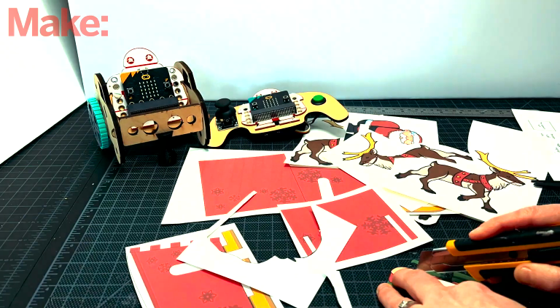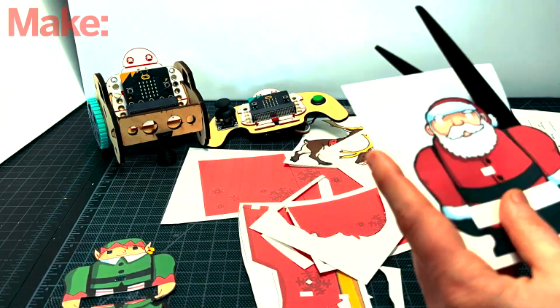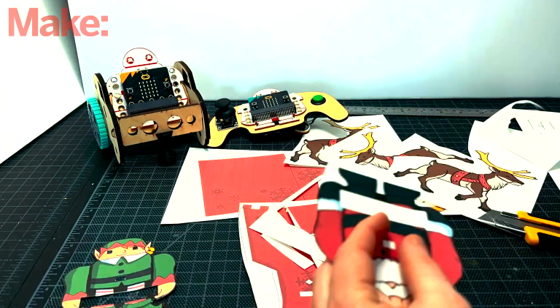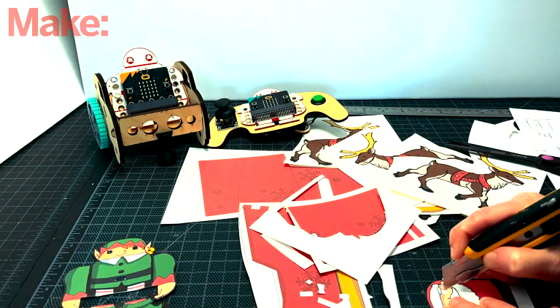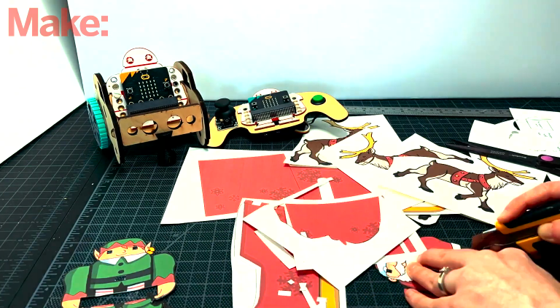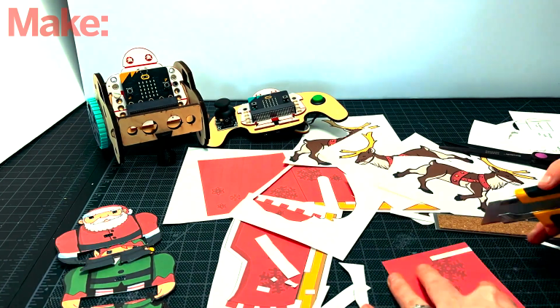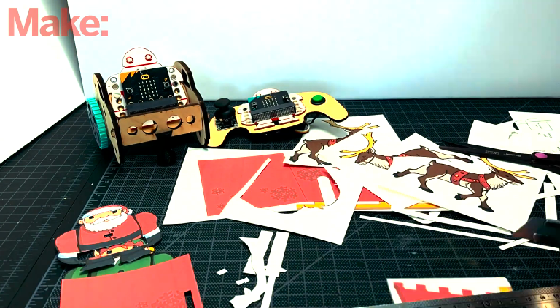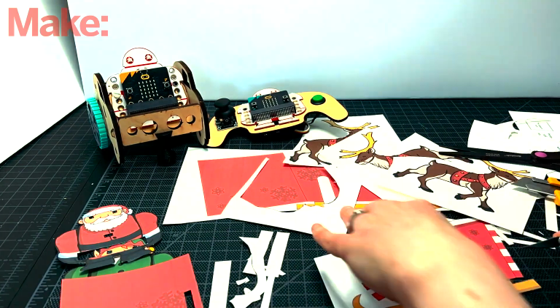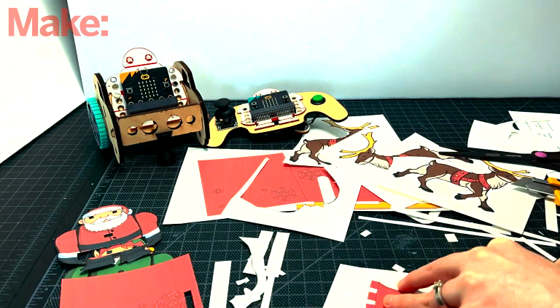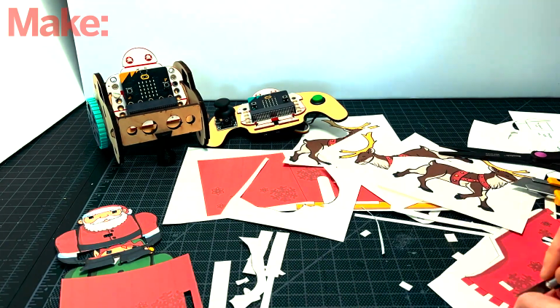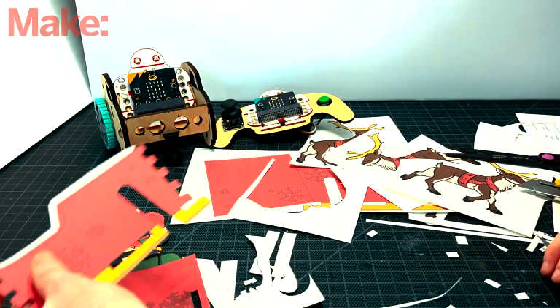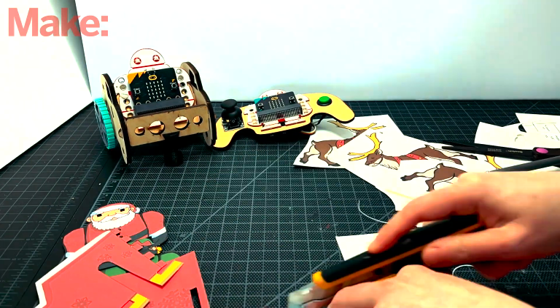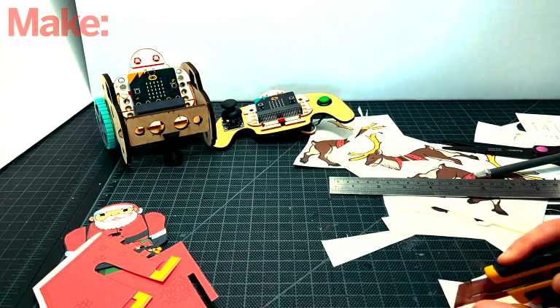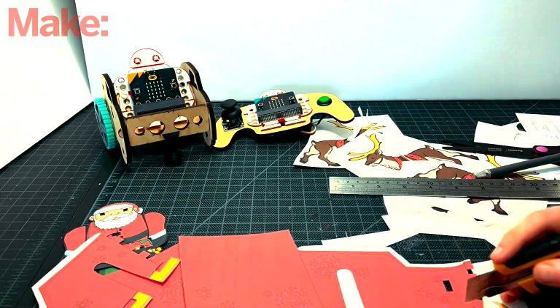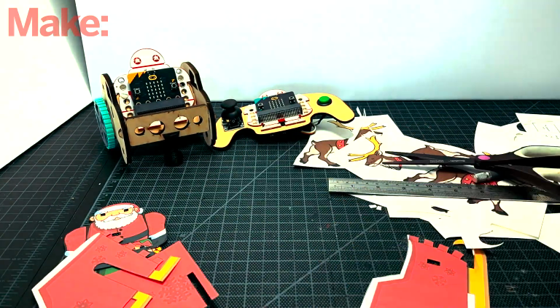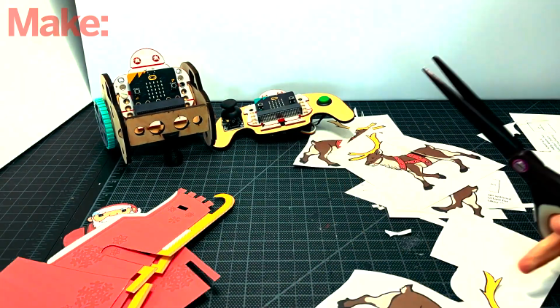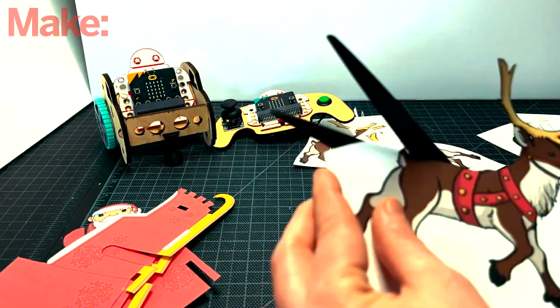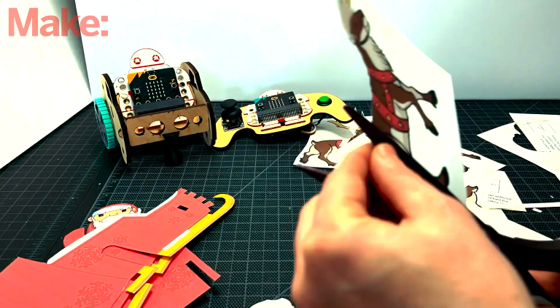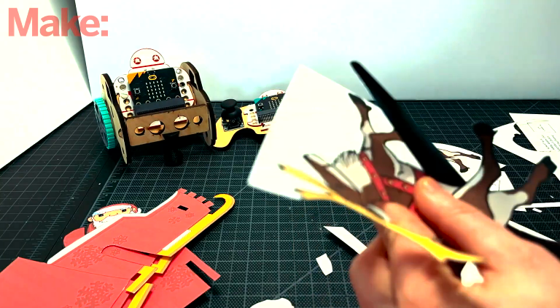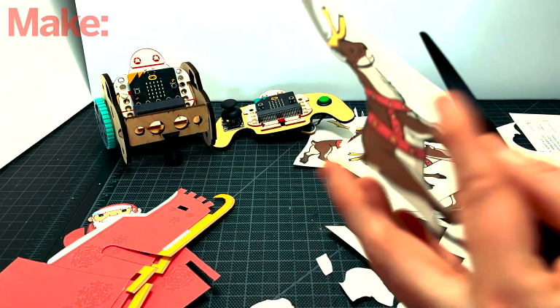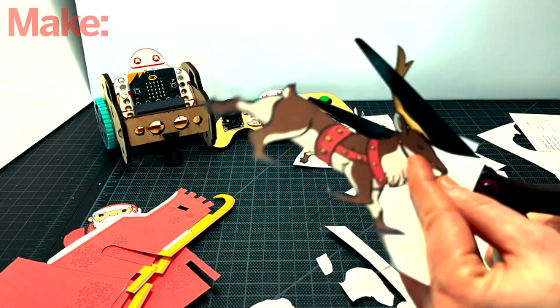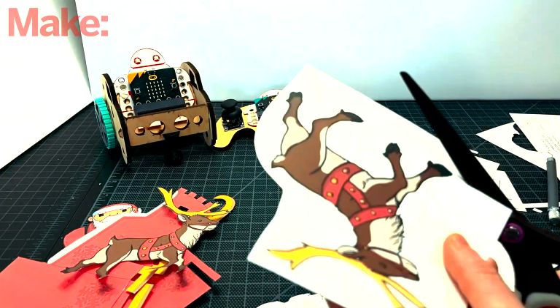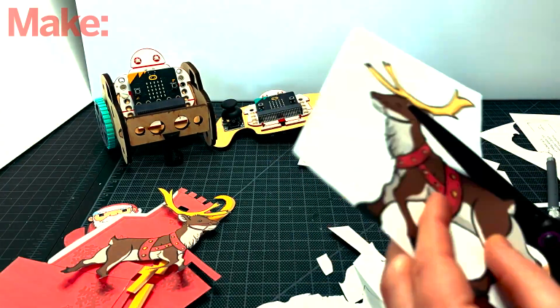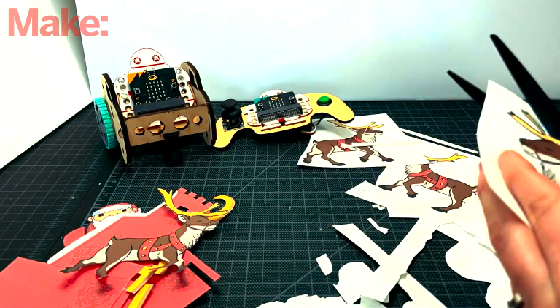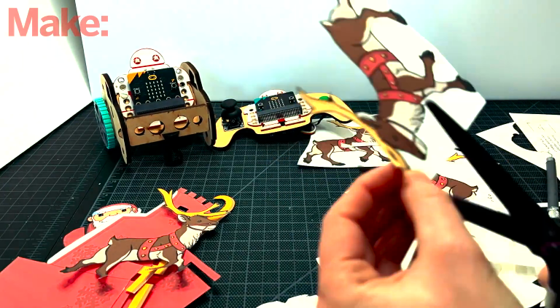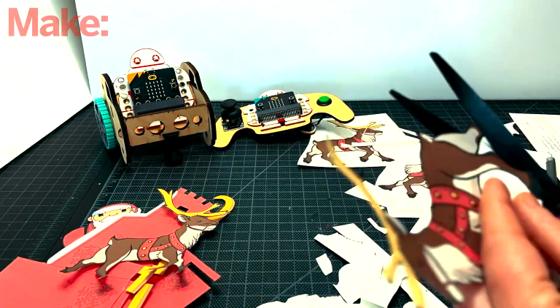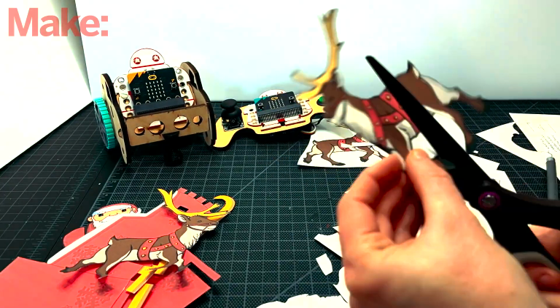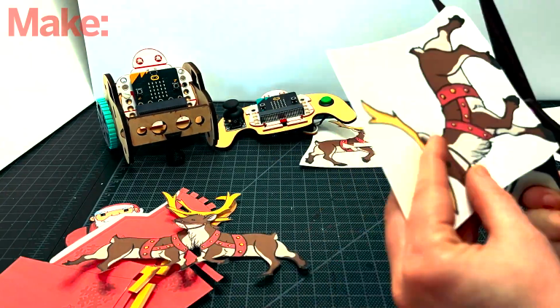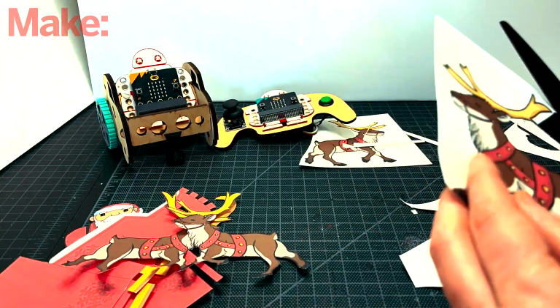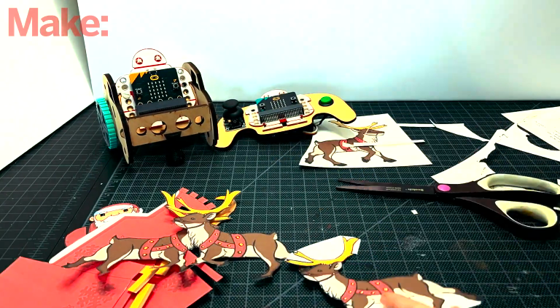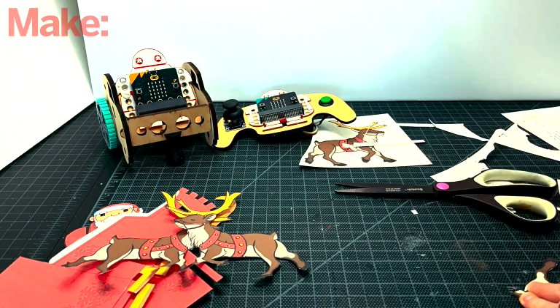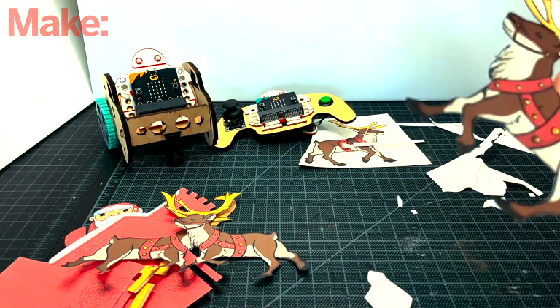The first thing you need to do is cut the templates carefully along the outlines. There are a few holes that need to be cut out, like the eyes of the characters and a hole for the microbits.